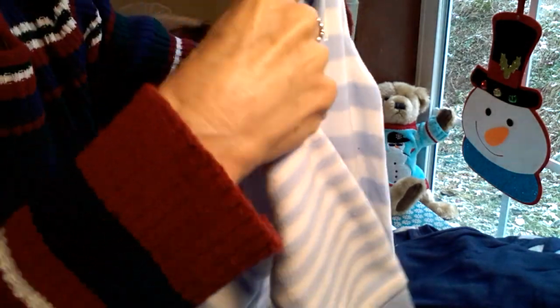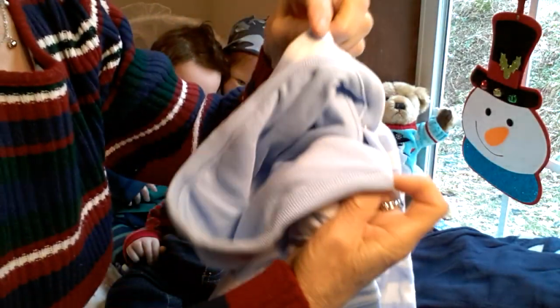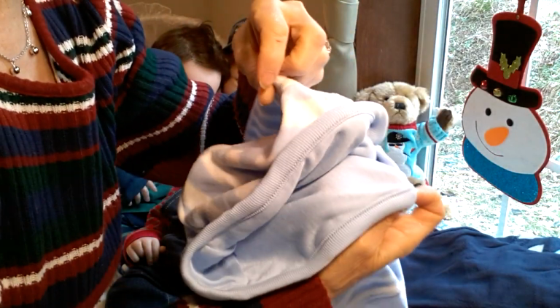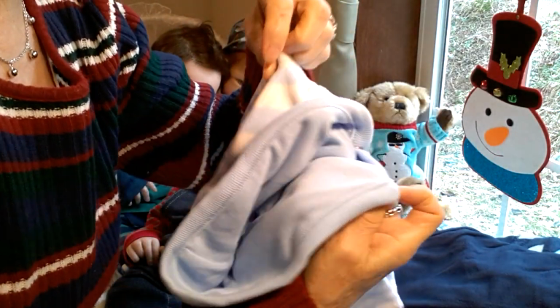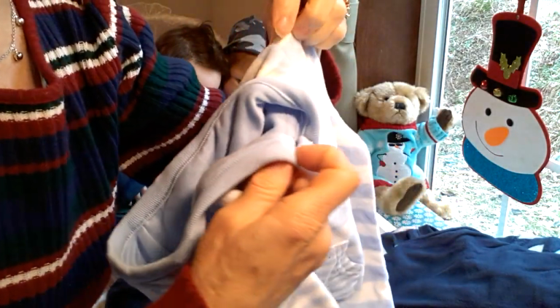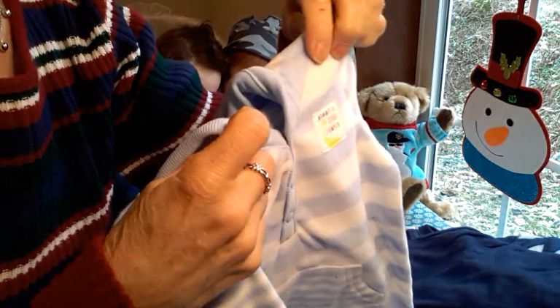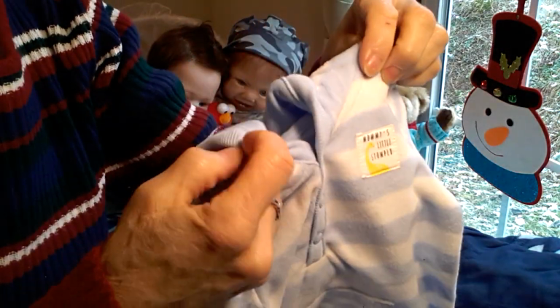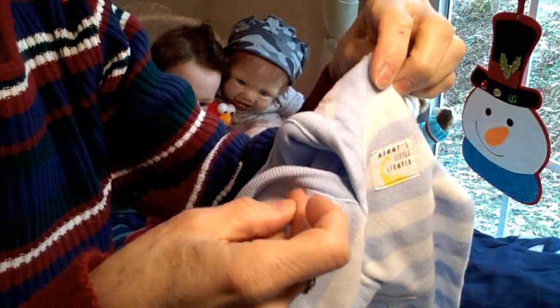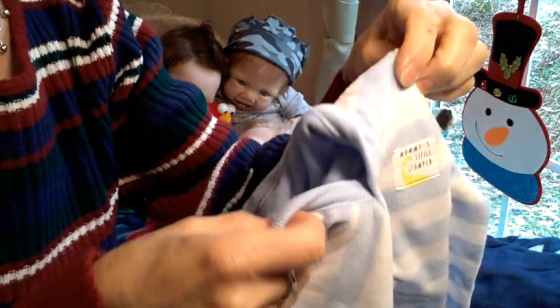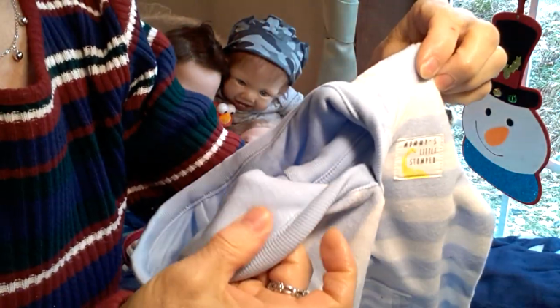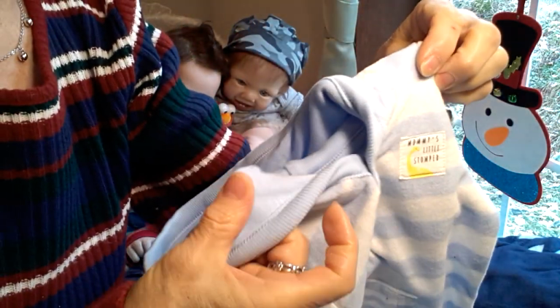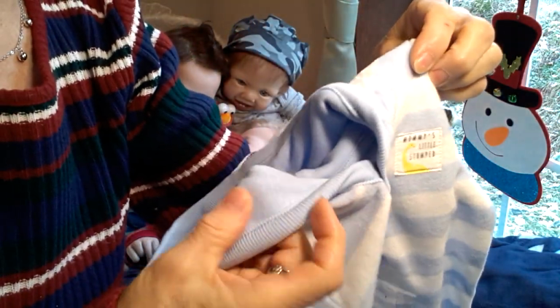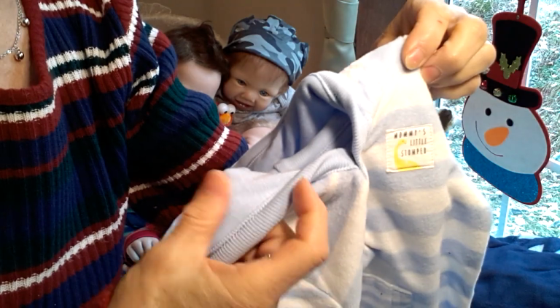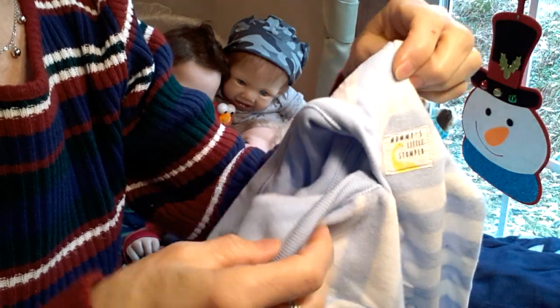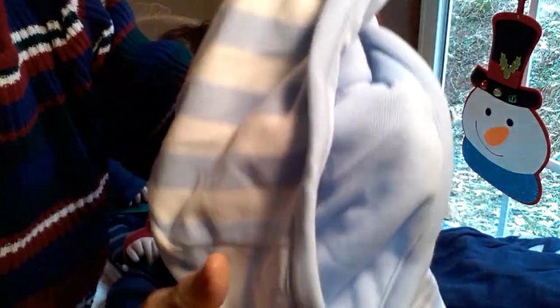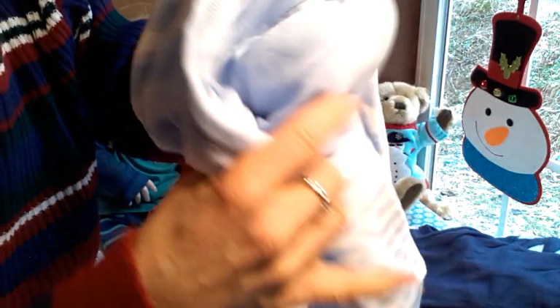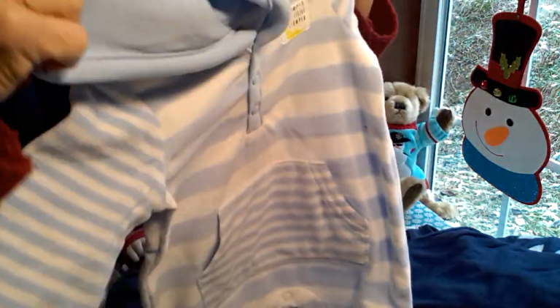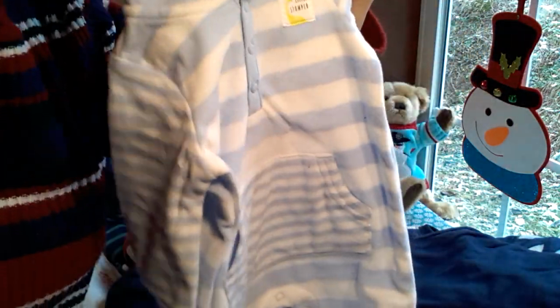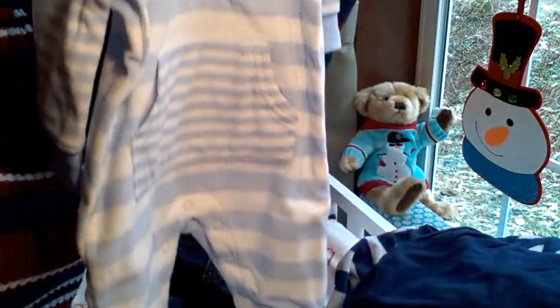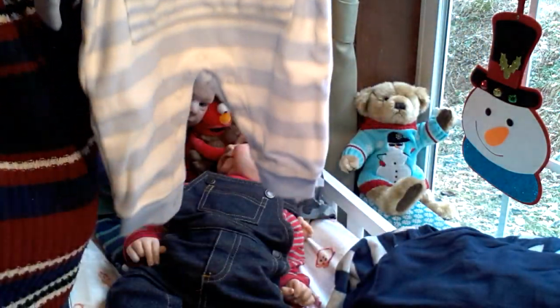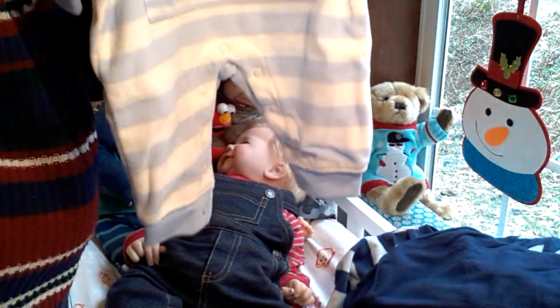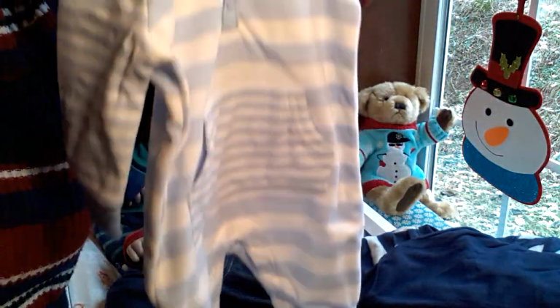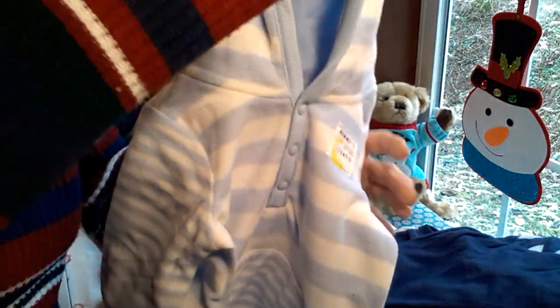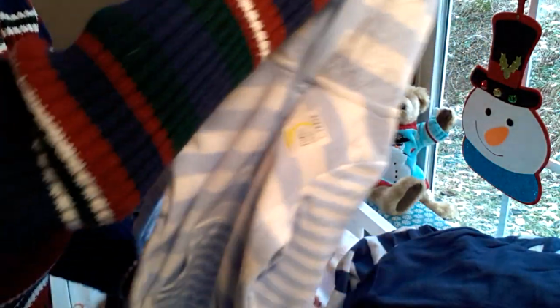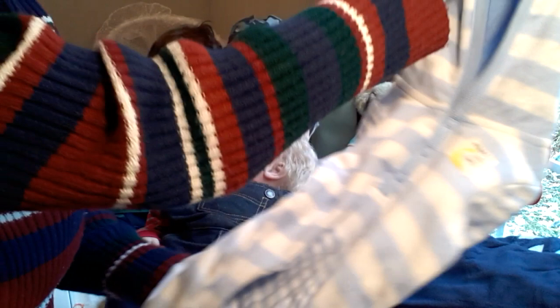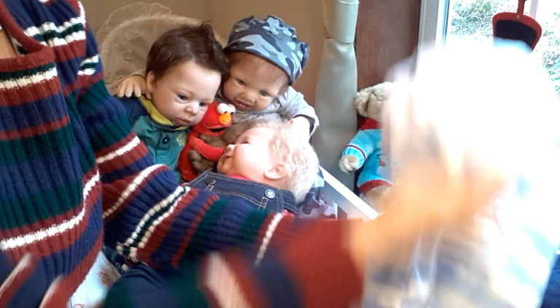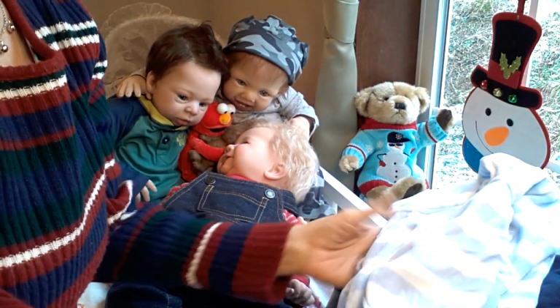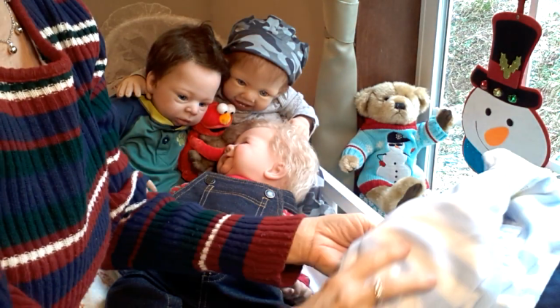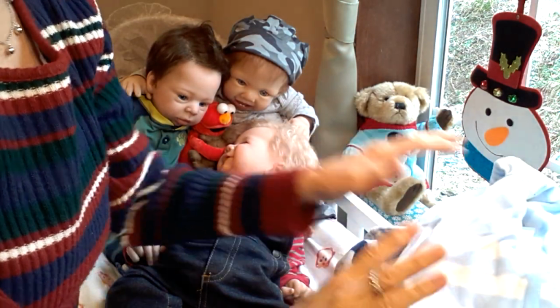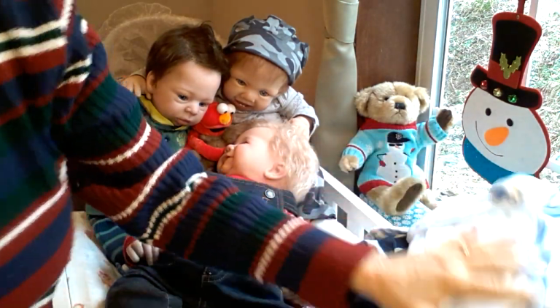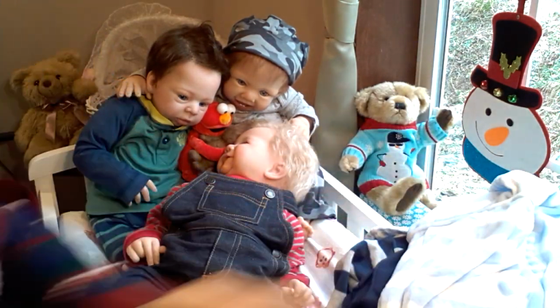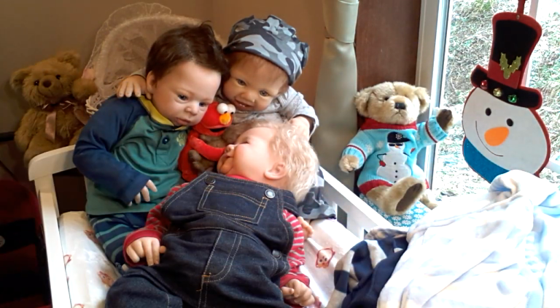And then it's got this adorable hoodie — it's a knit on the inside and velour on the outside. So that's a lot of outfits for one package.